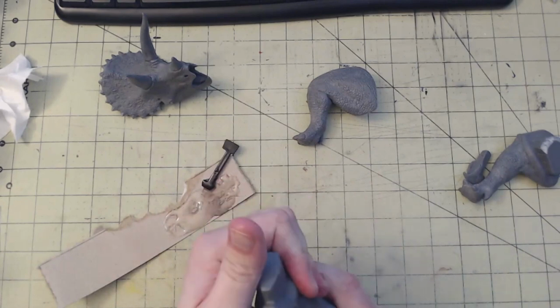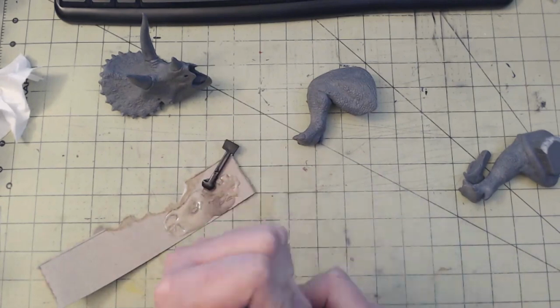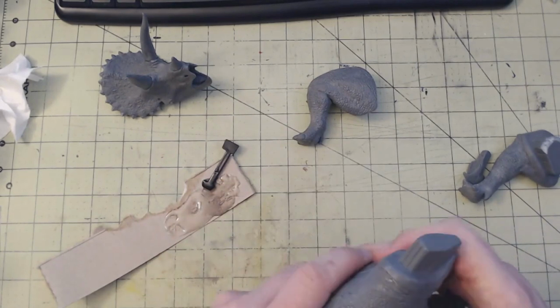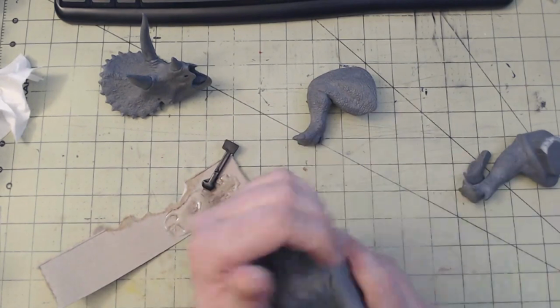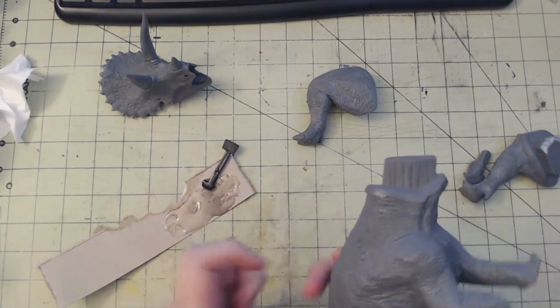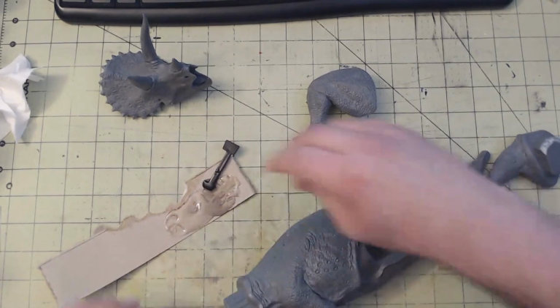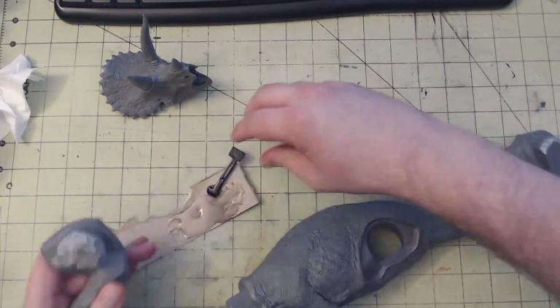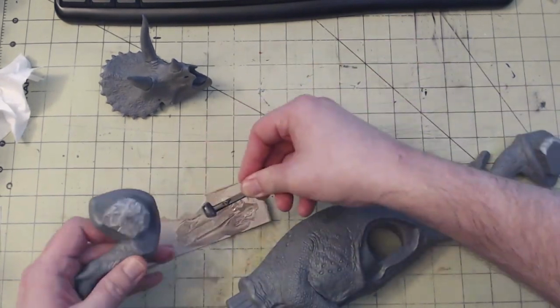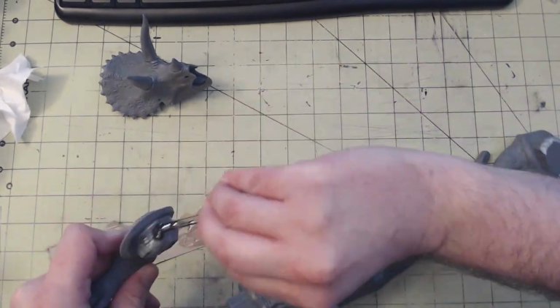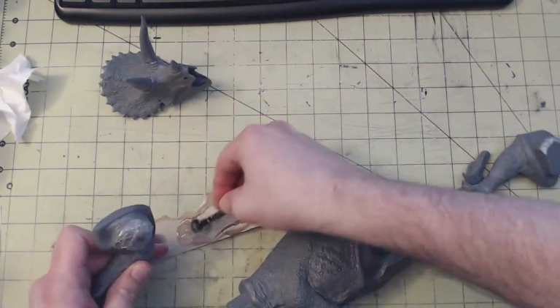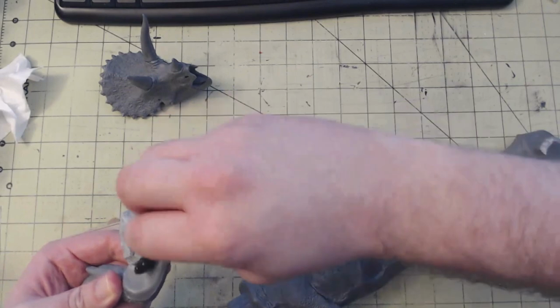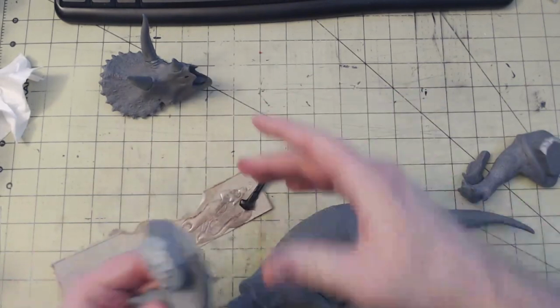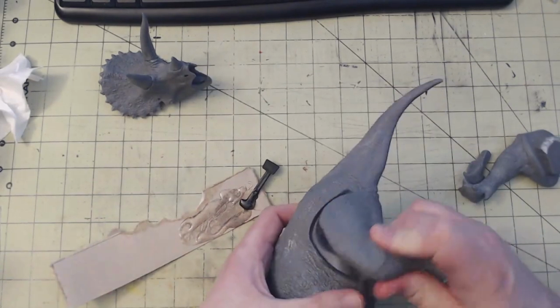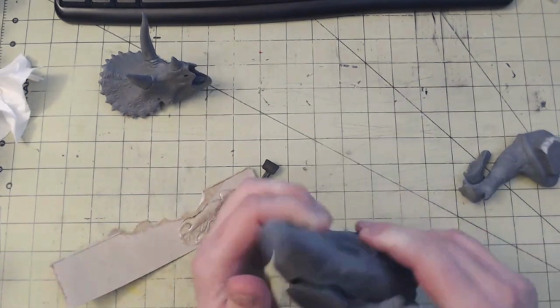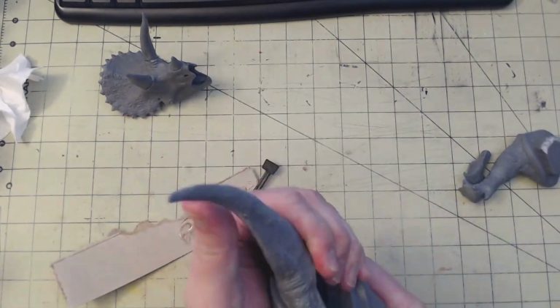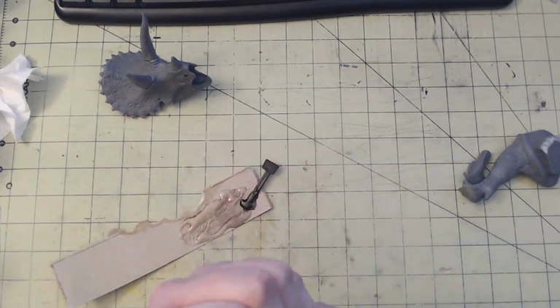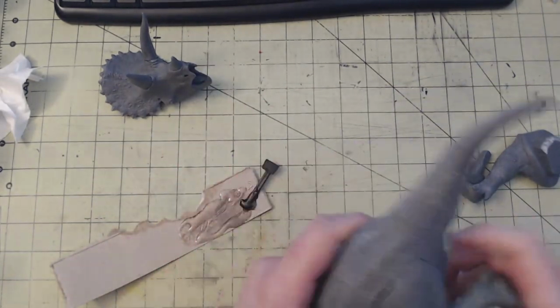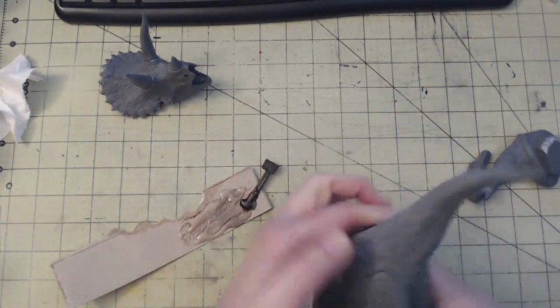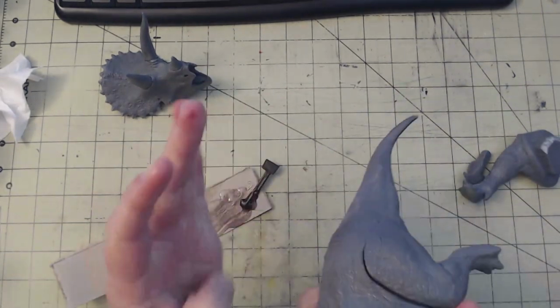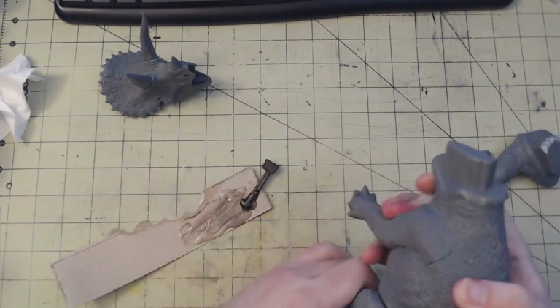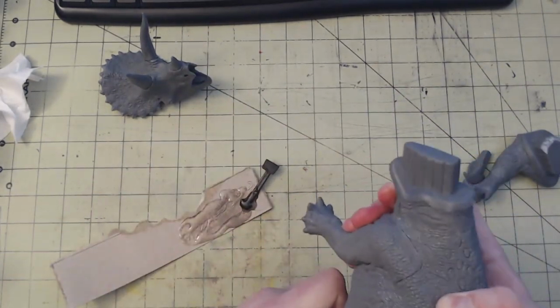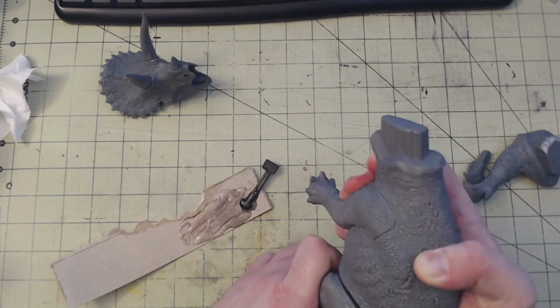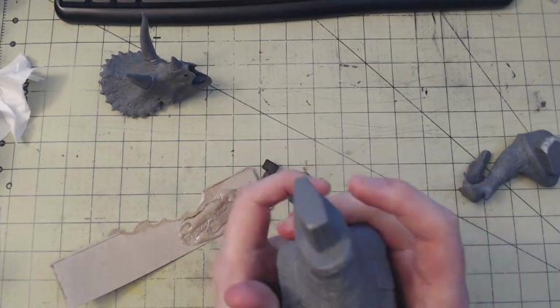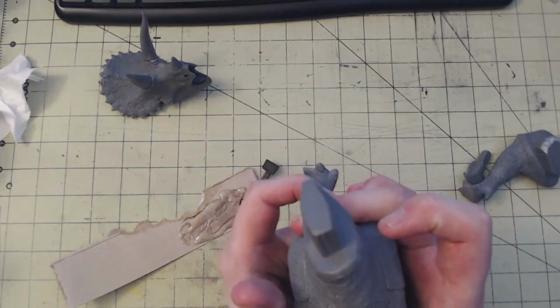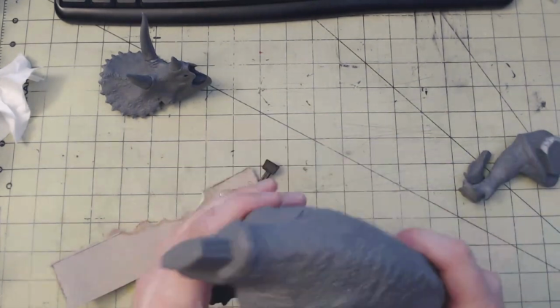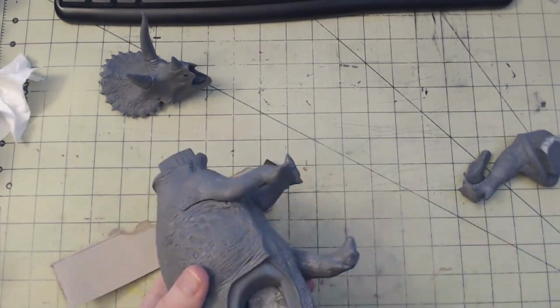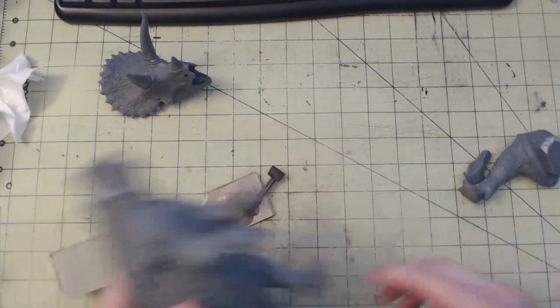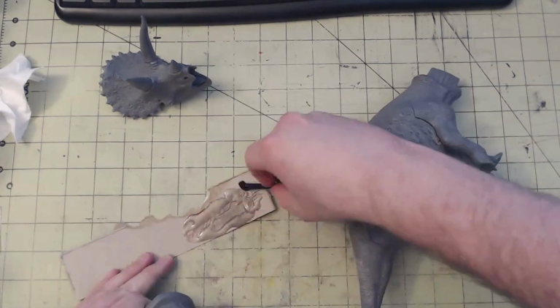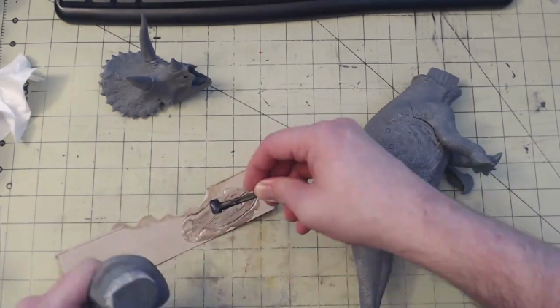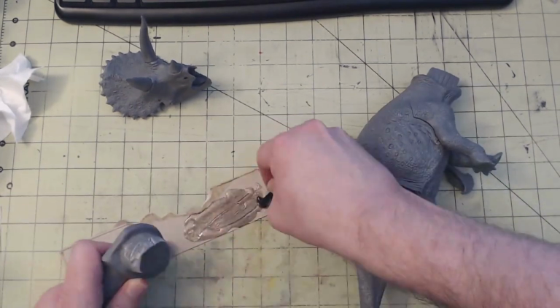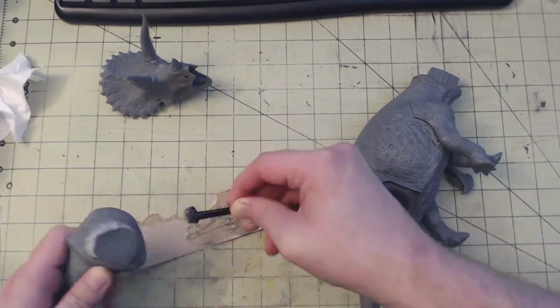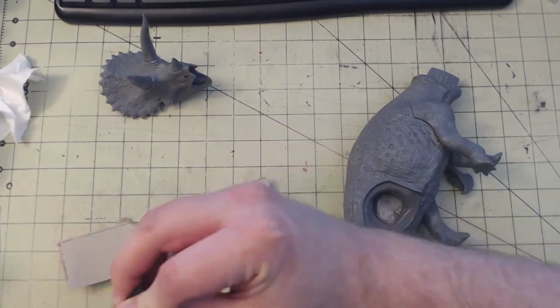Everything assembled pretty easily. The one piece that I did have a little bit of trouble on was the left rear leg. Even after trimming down the giant locating tab, it still didn't want to seat all the way in. You'll see in a minute how I tried to fix this with some putty, but it didn't work quite as well as I'd hoped it would.